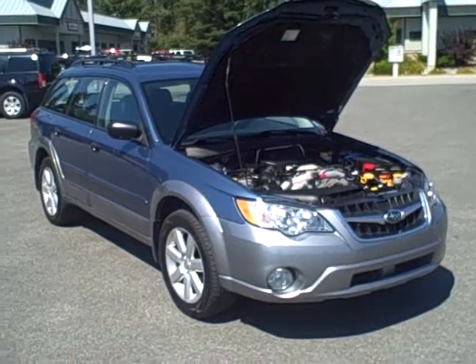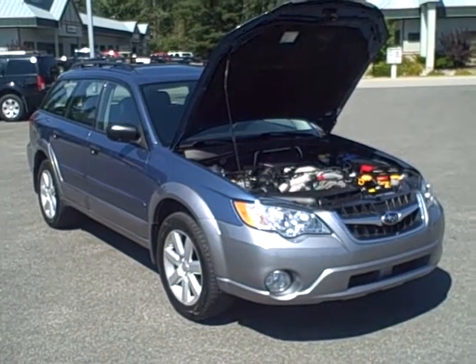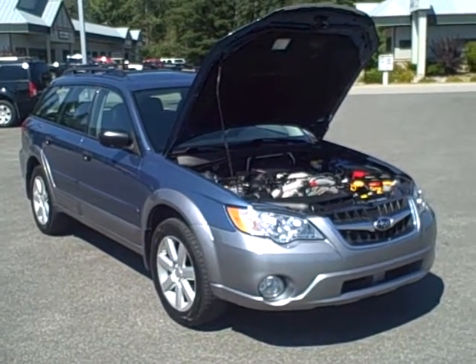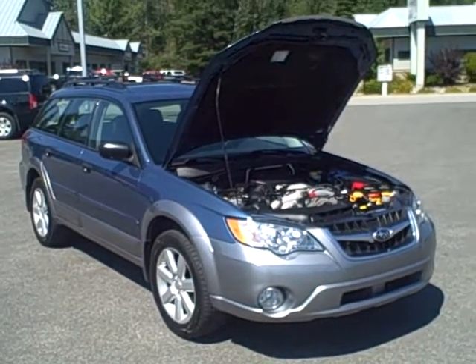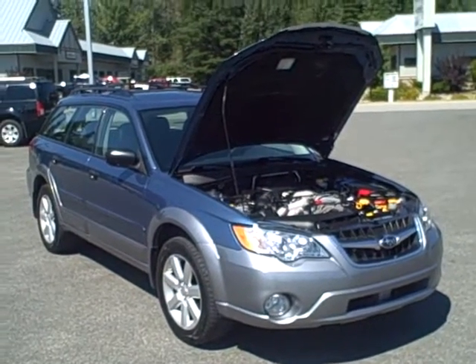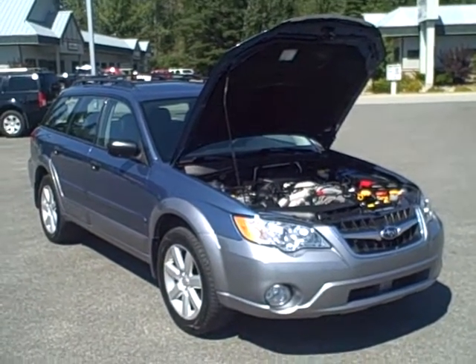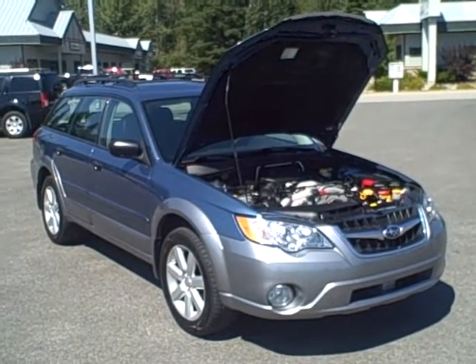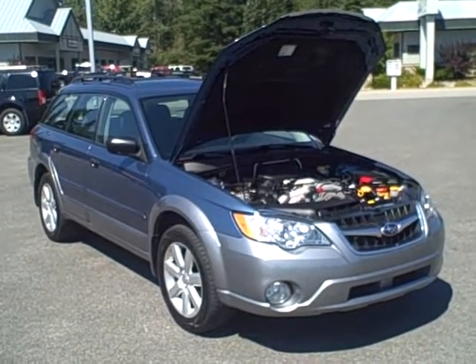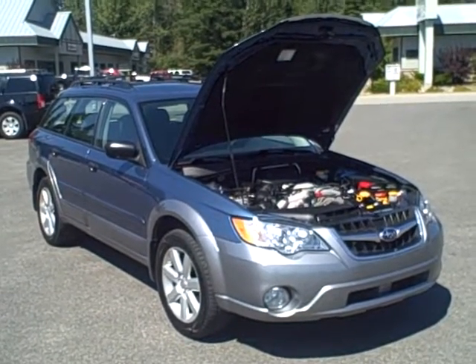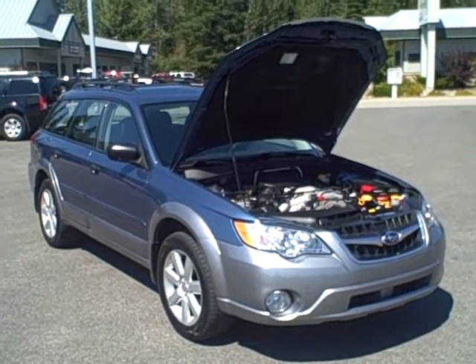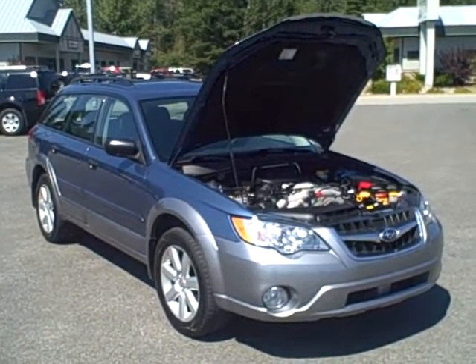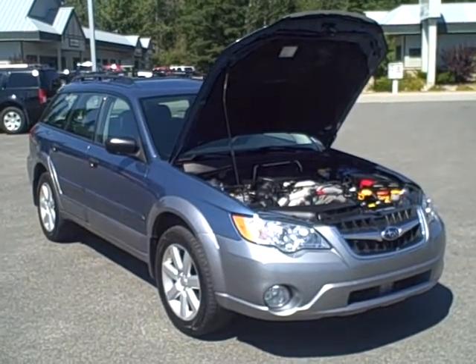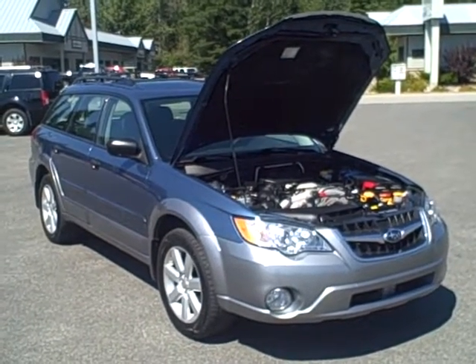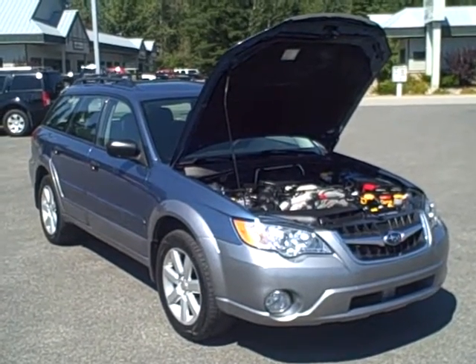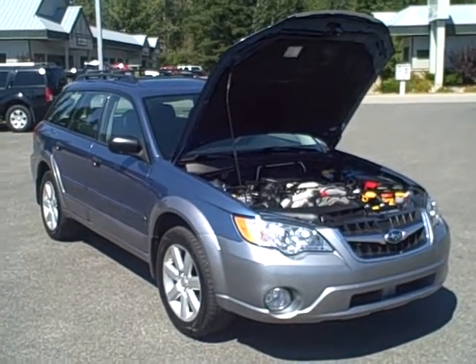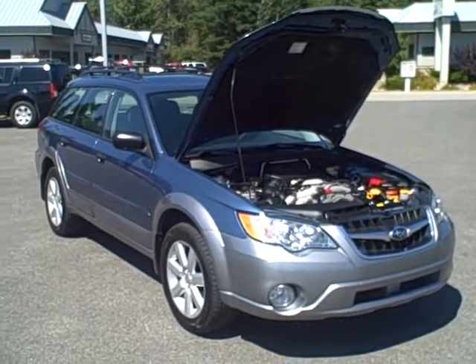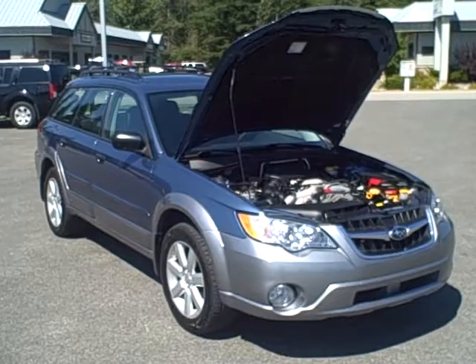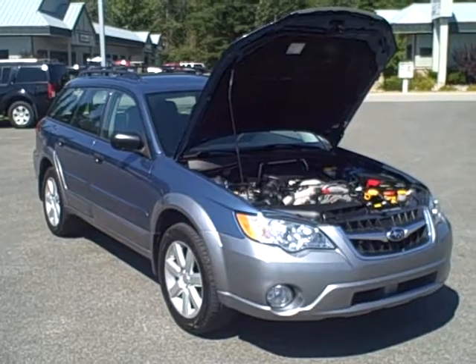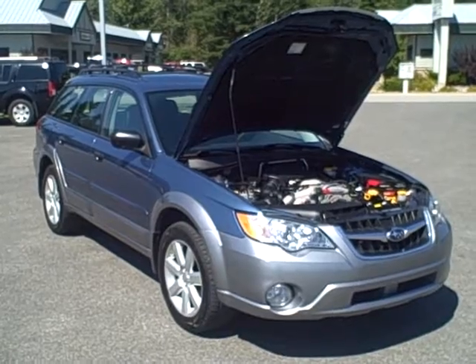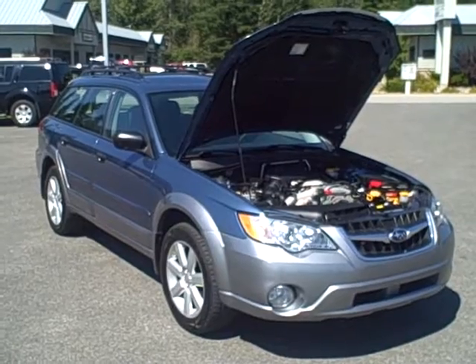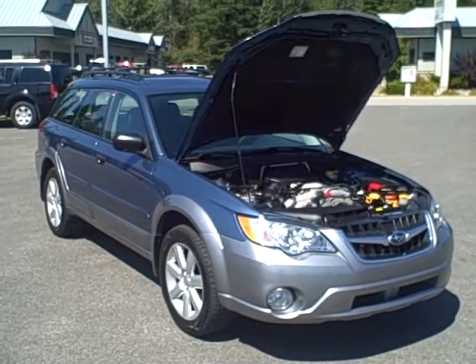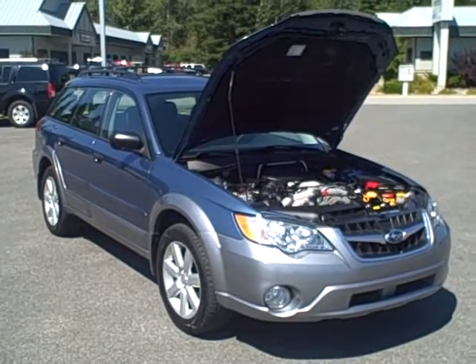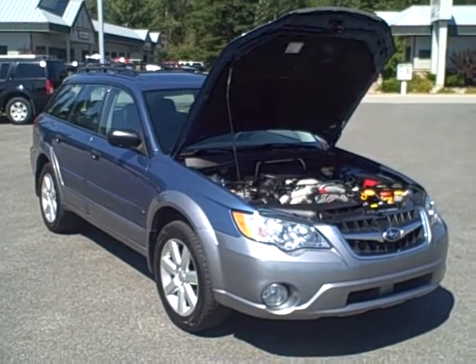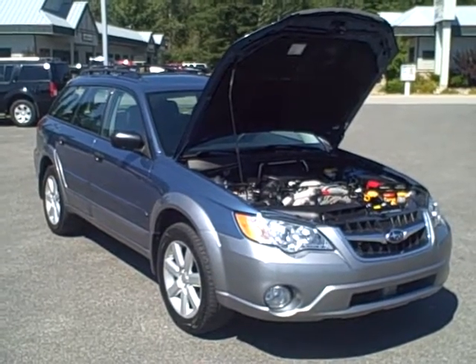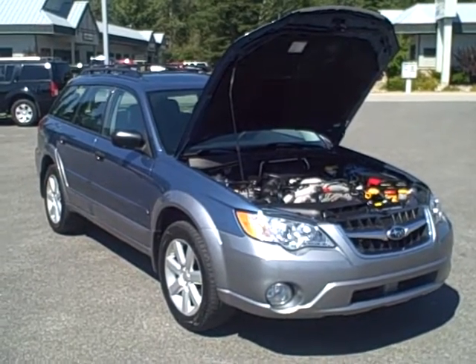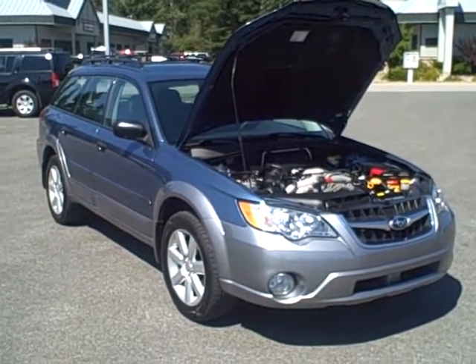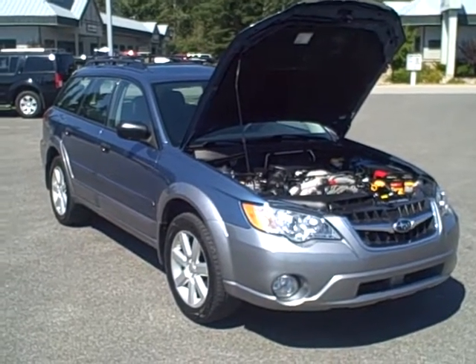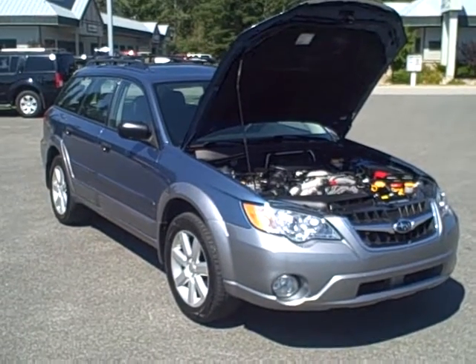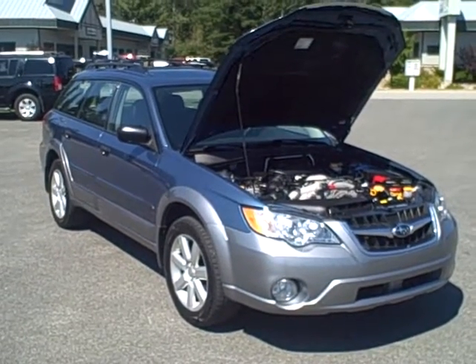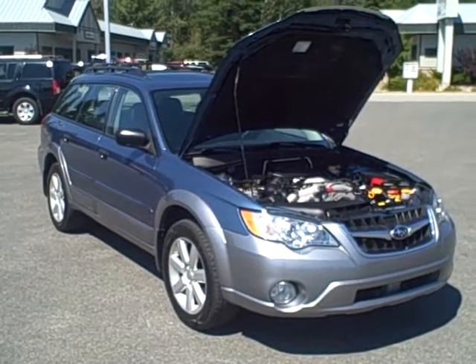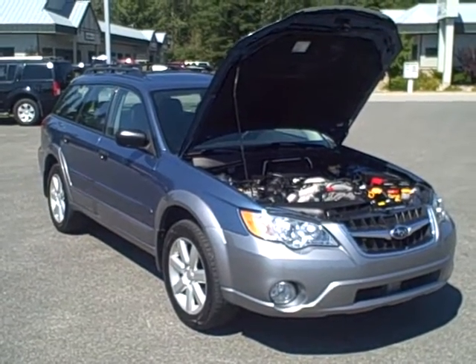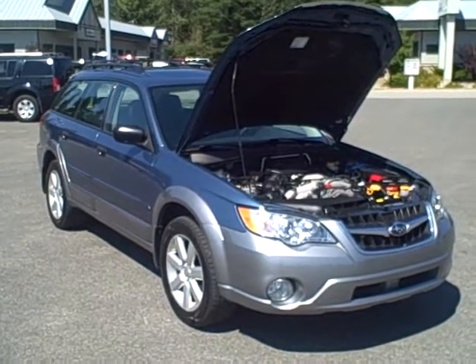Hey Leslie, it's Mark Perrigan at Taylor & Sons Chevrolet shooting a video for you on the 2008 Subaru Outback.